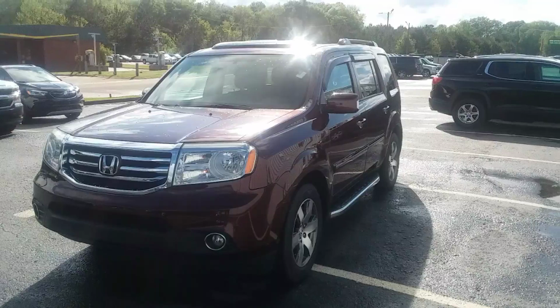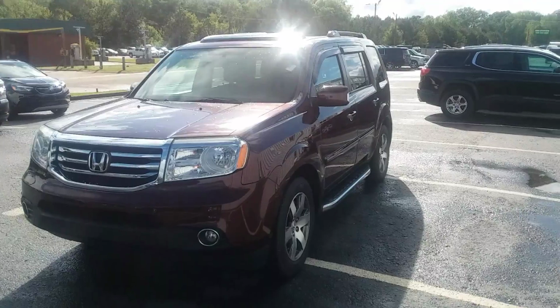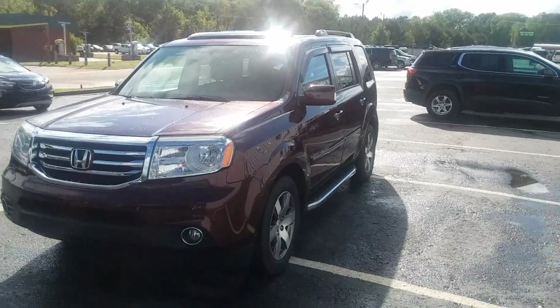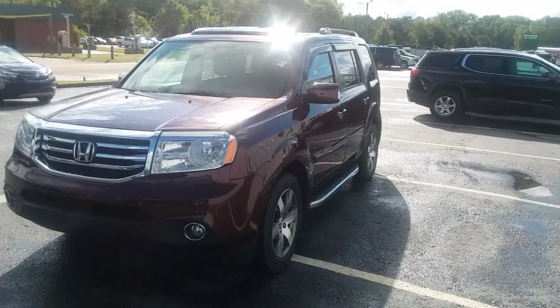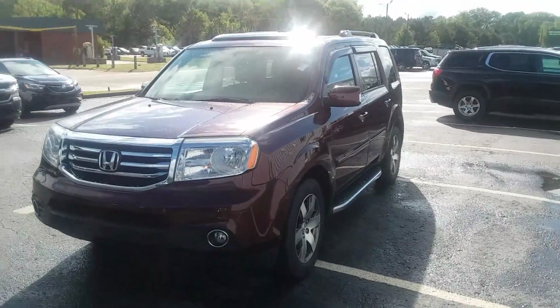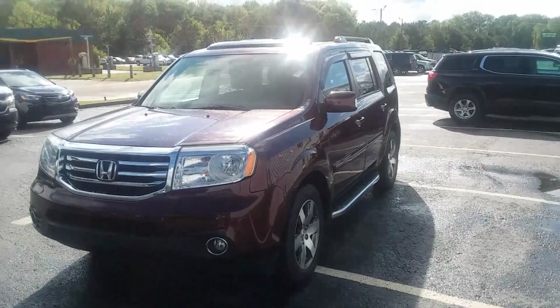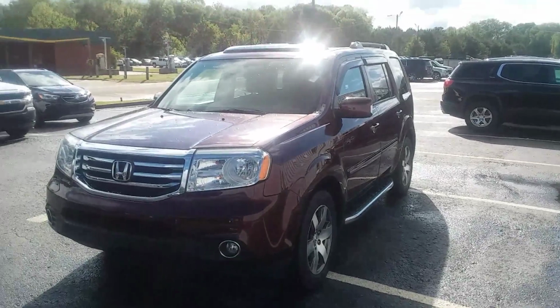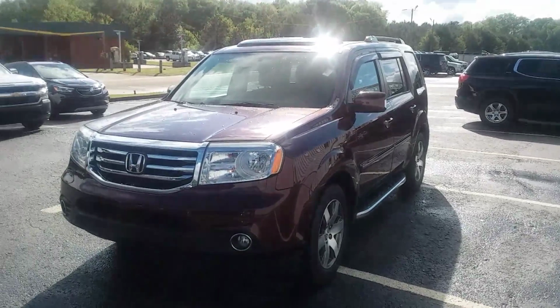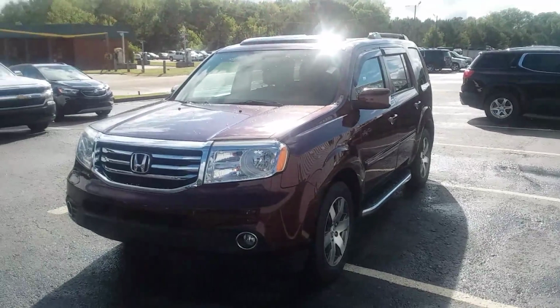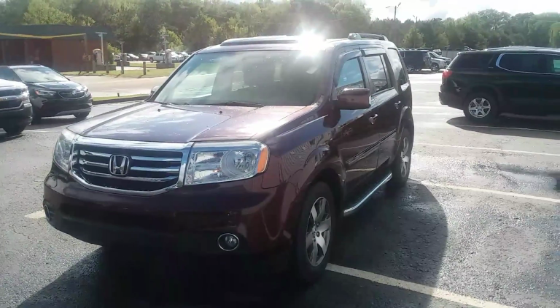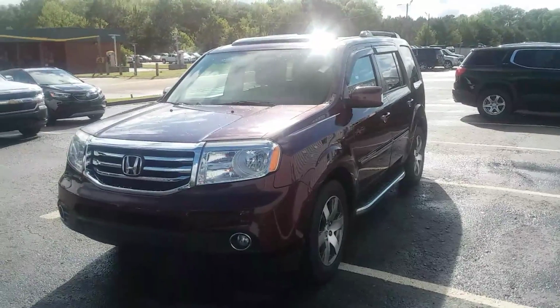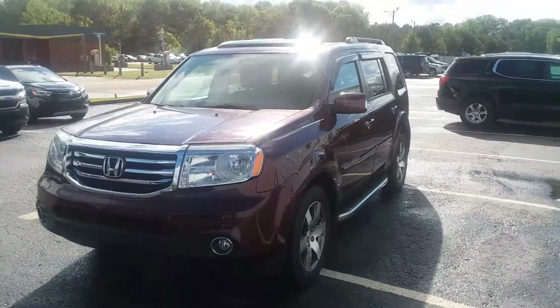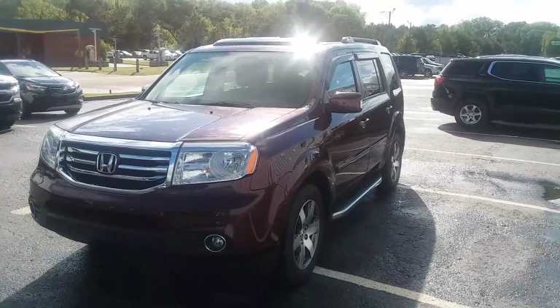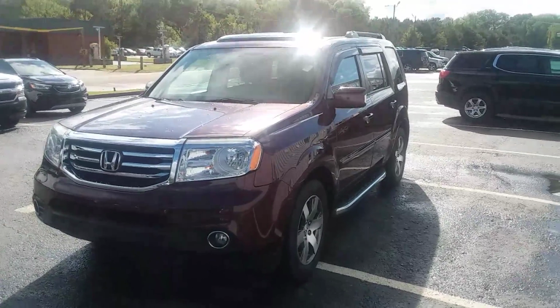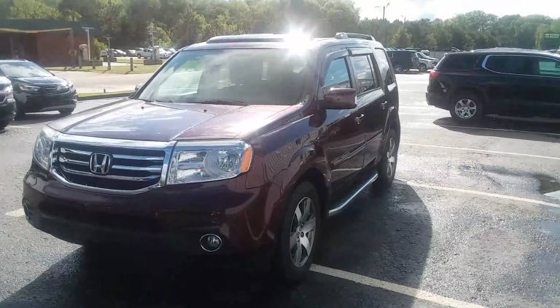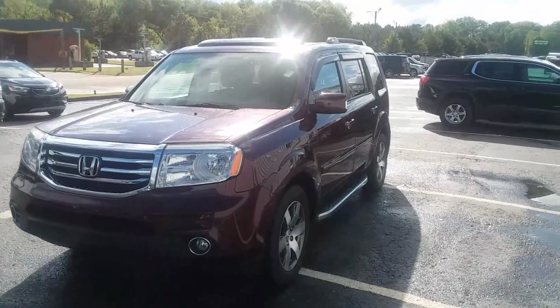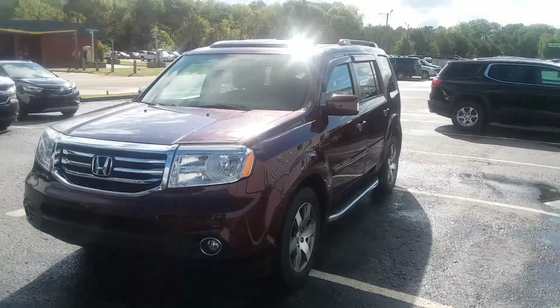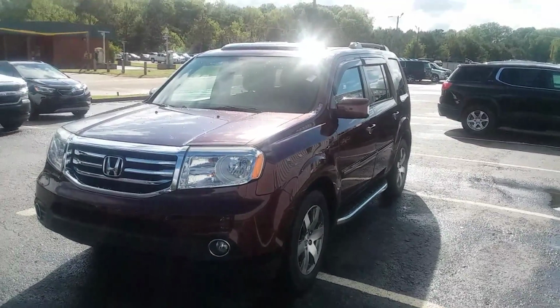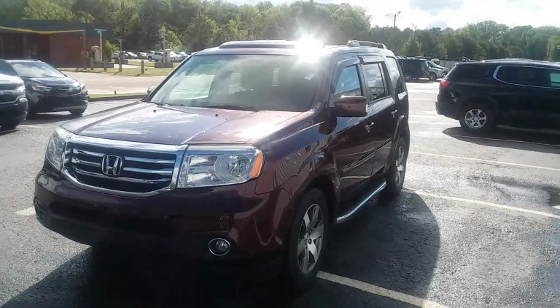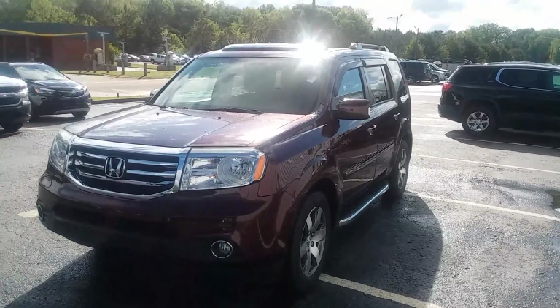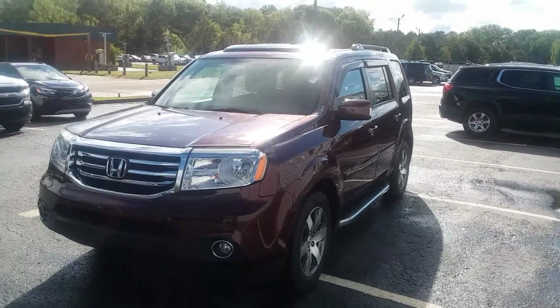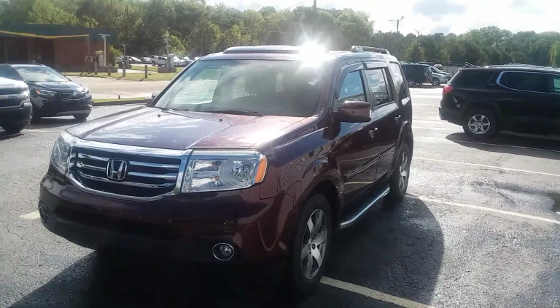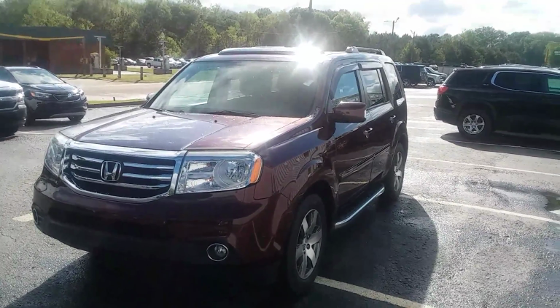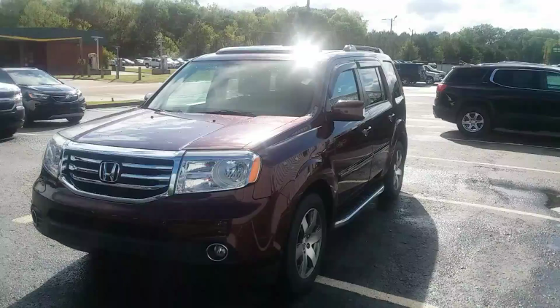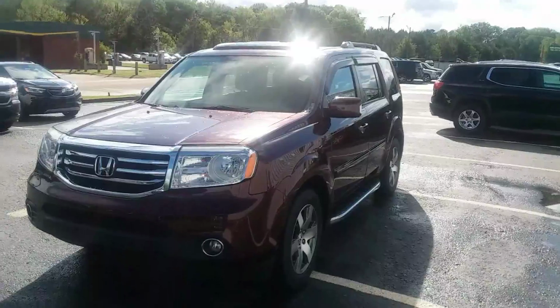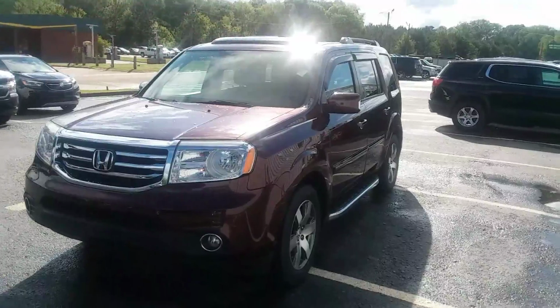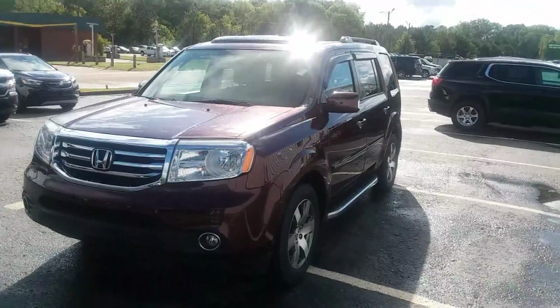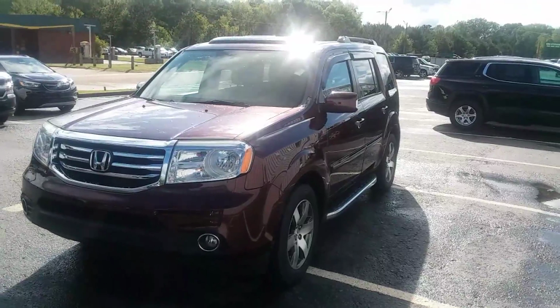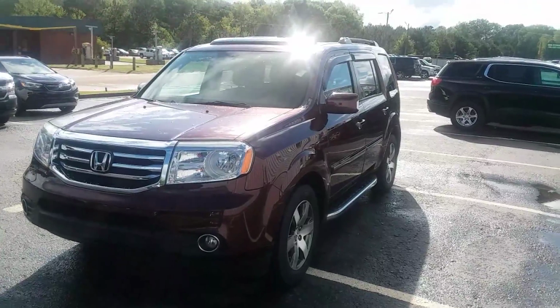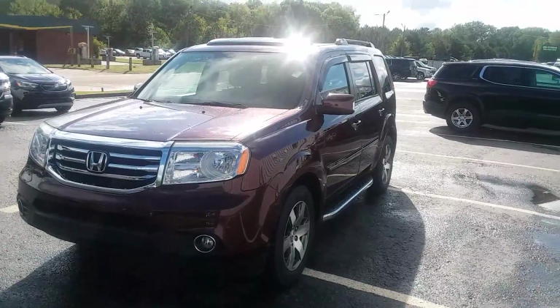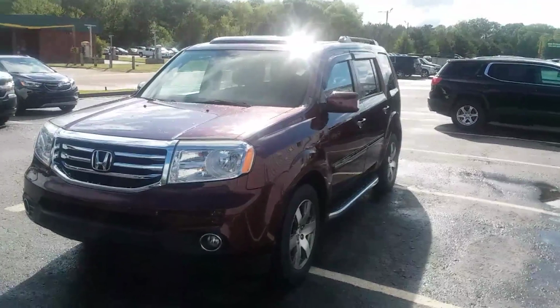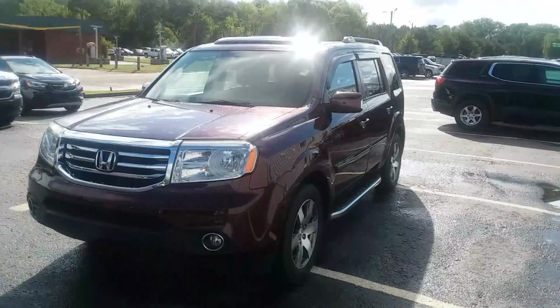How you doing, this is Randy Wright for Jimmy Britt Chevrolet. I'm about to send you a video on this 2015 Honda Pilot.